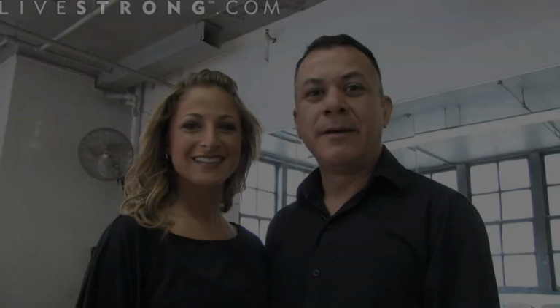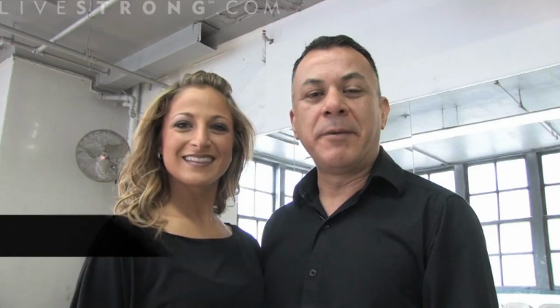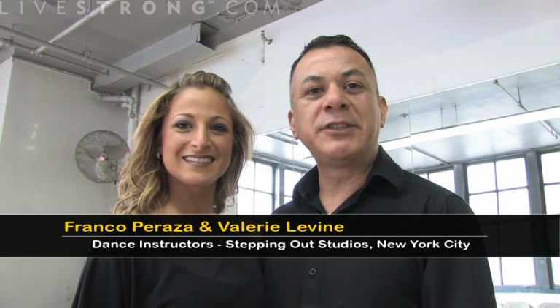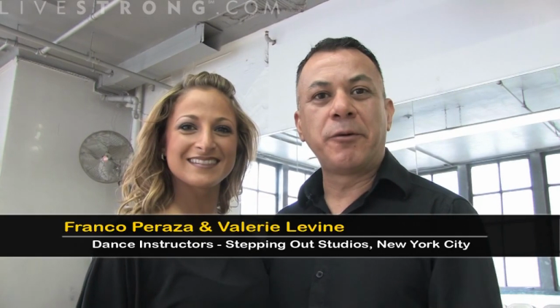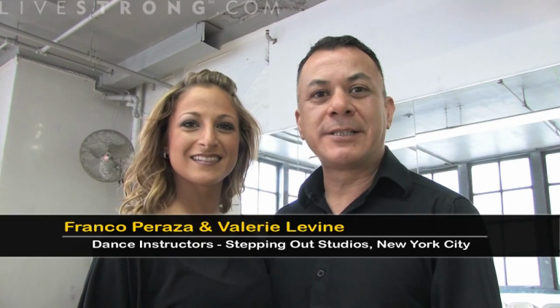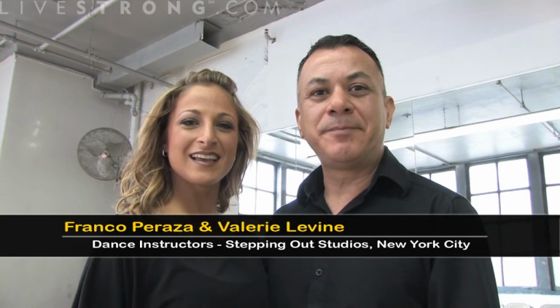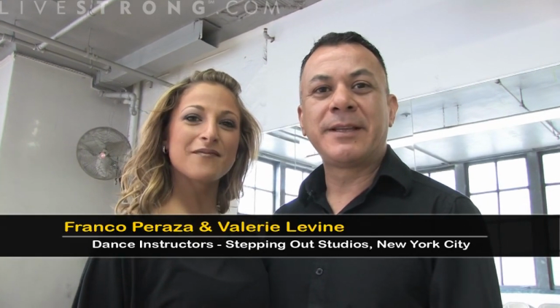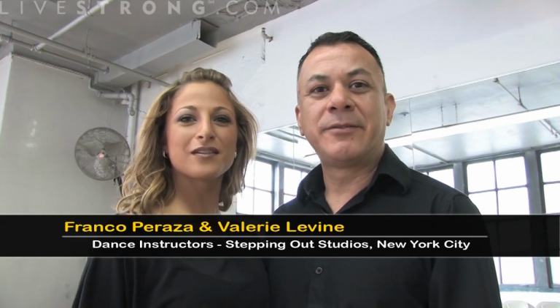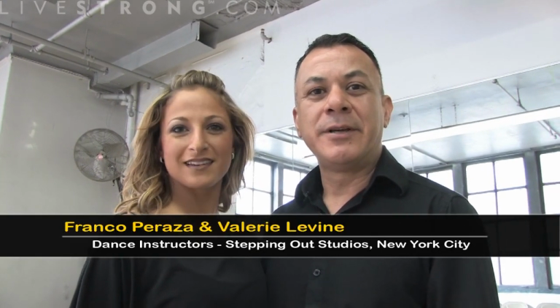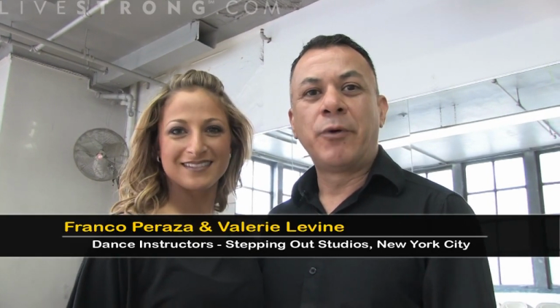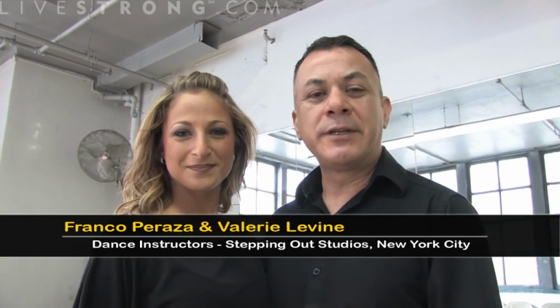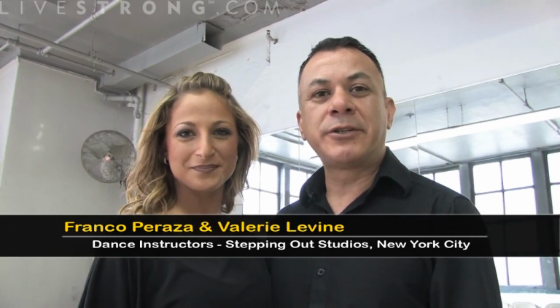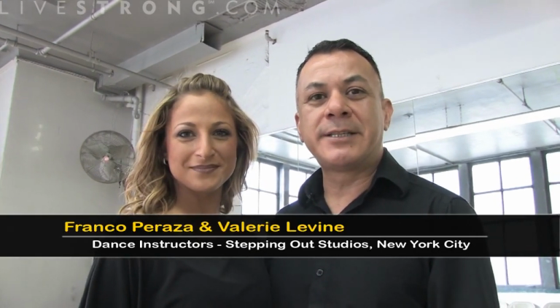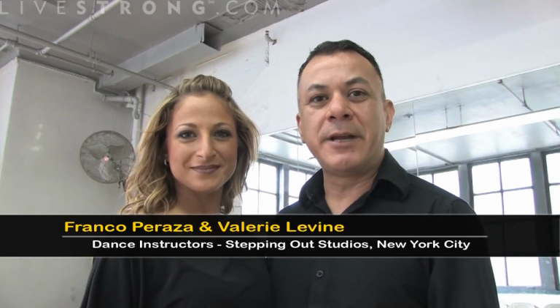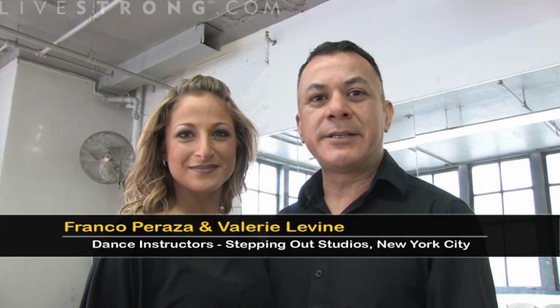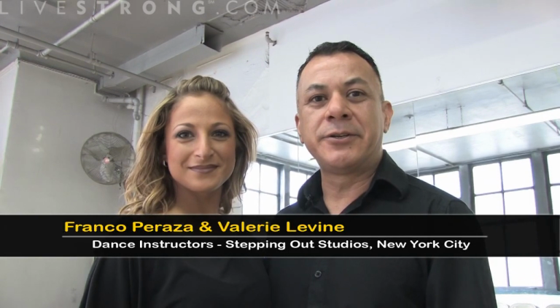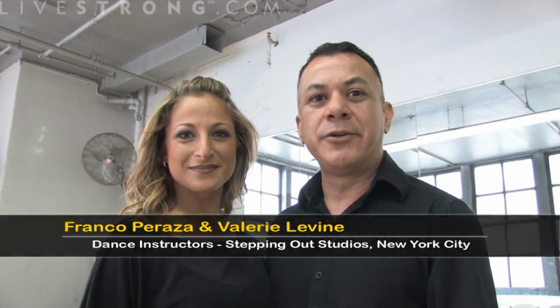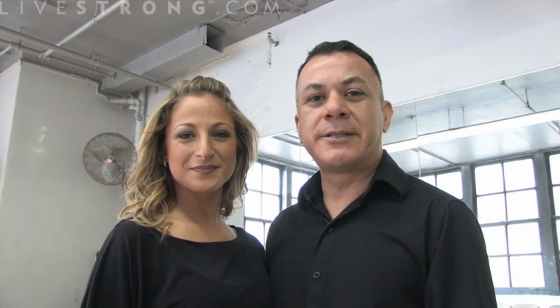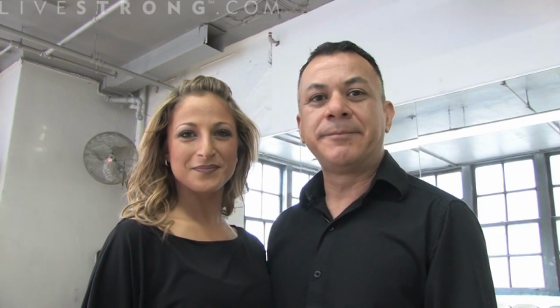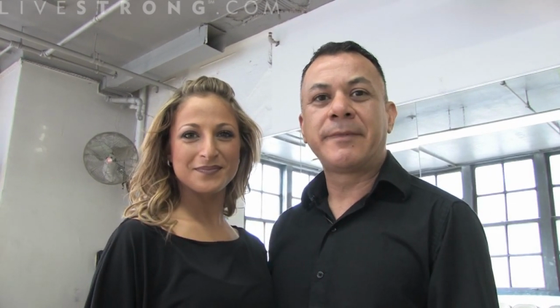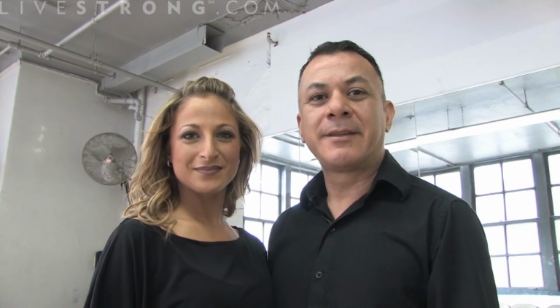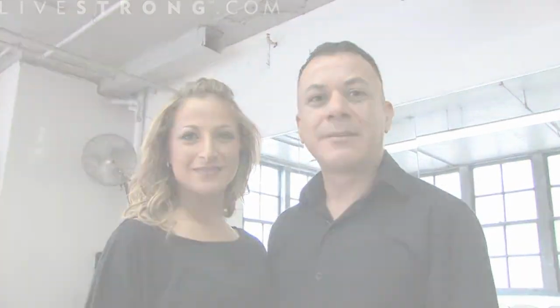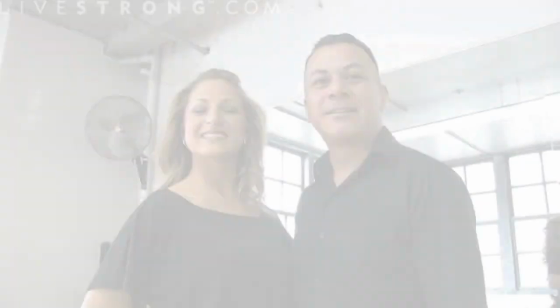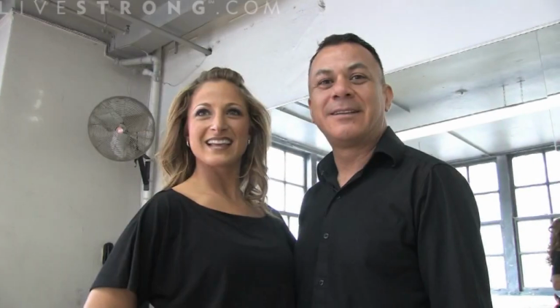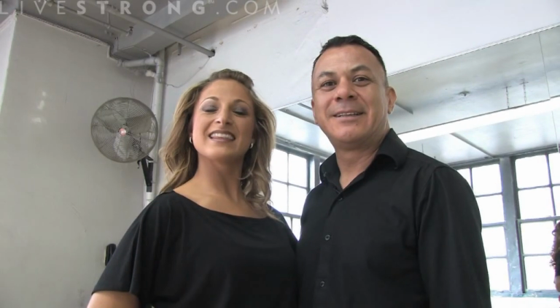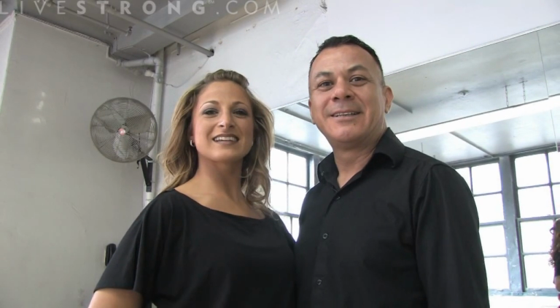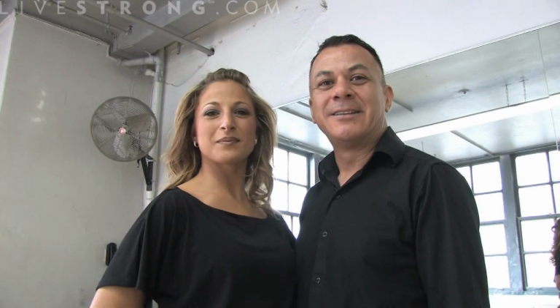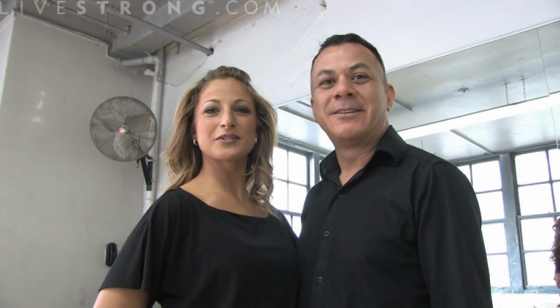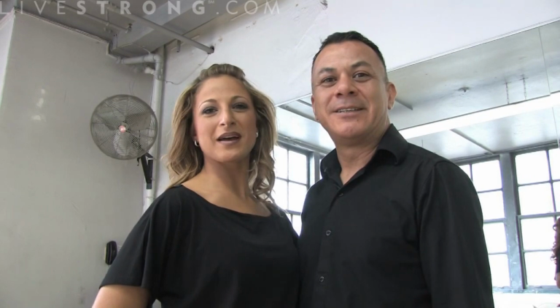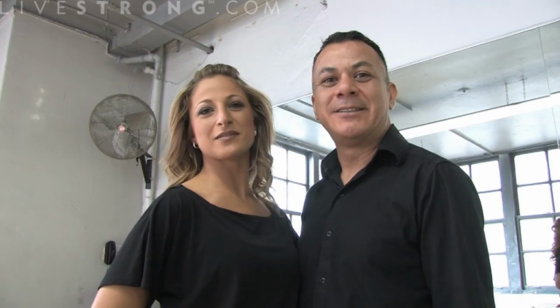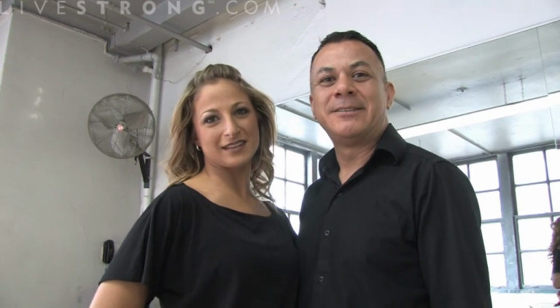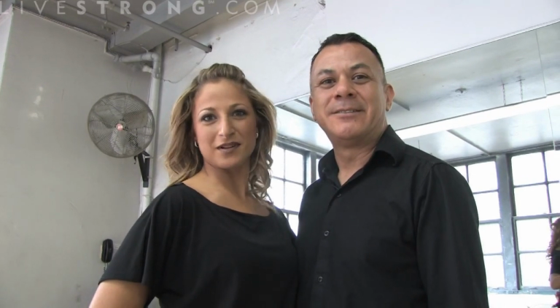Hi, my name is Franco Peraza. And I'm Valerie Levine. We're both instructors at Stepping Out Dance Studios in New York City. In this next clip, we will show you how to do the Viennese Waltz.